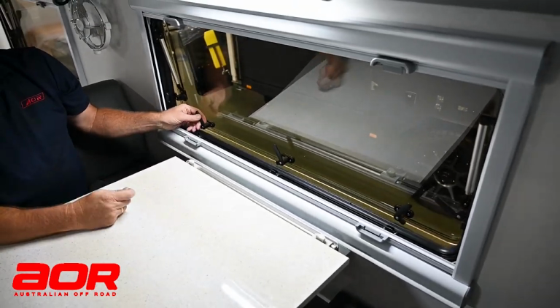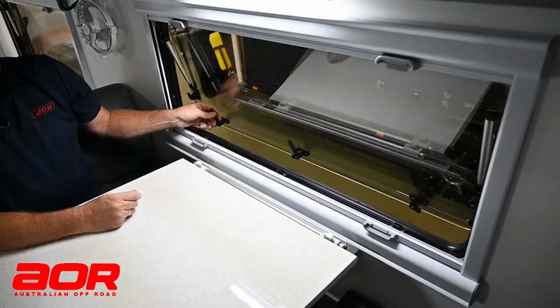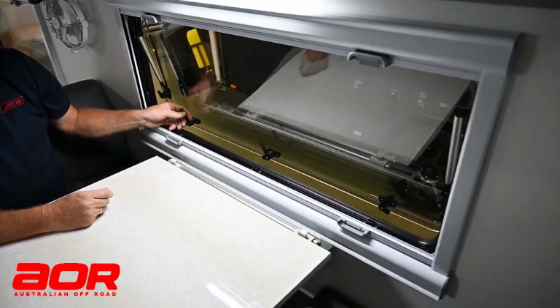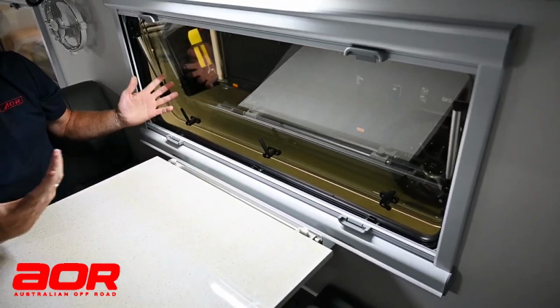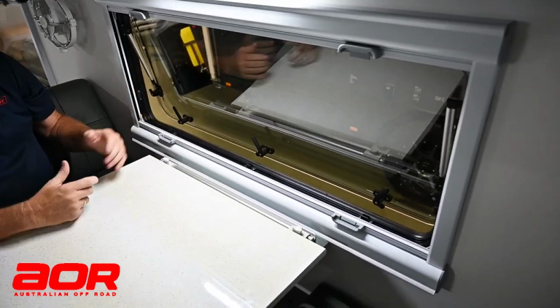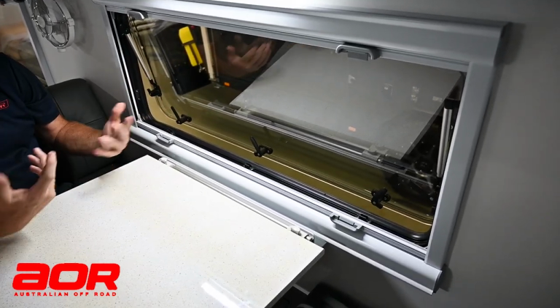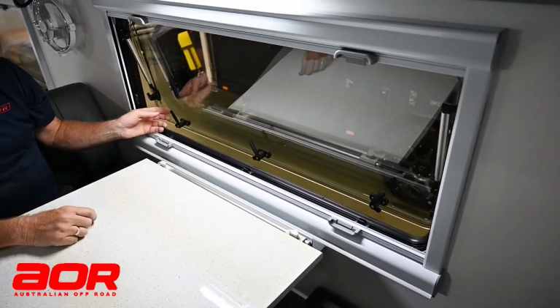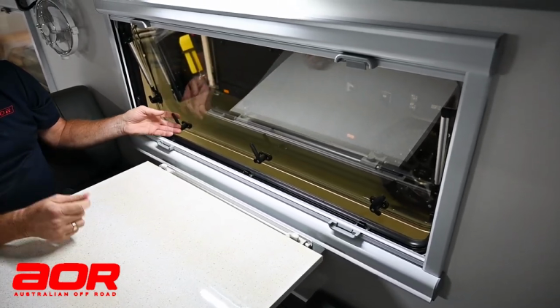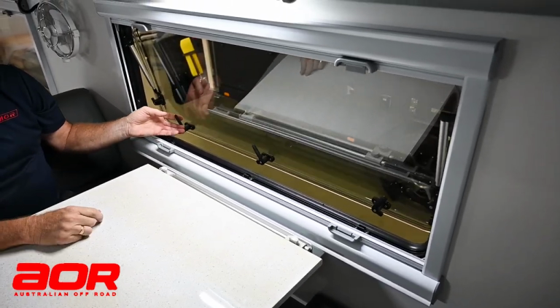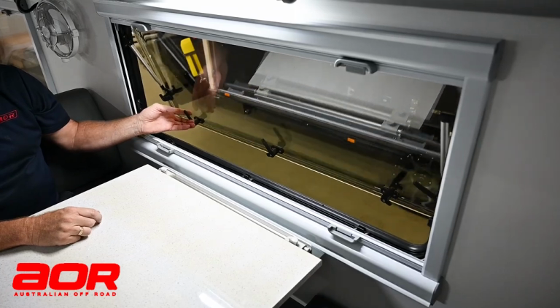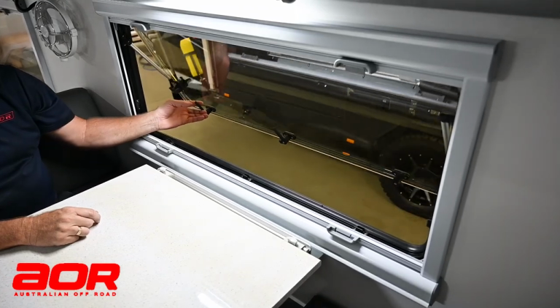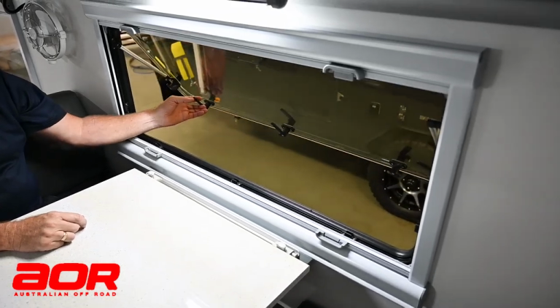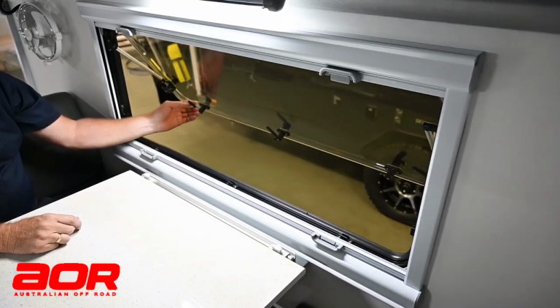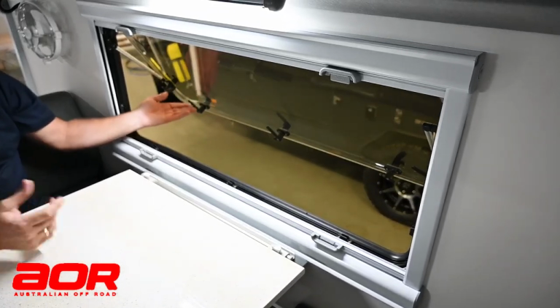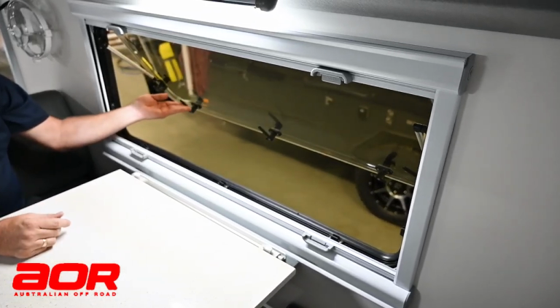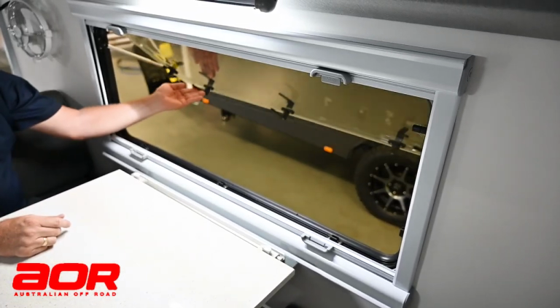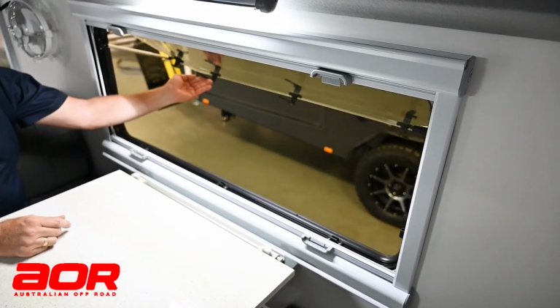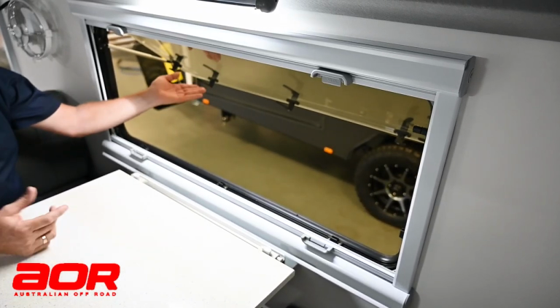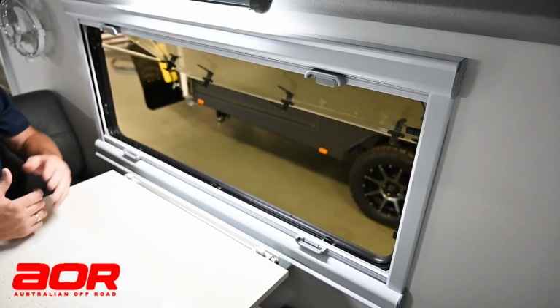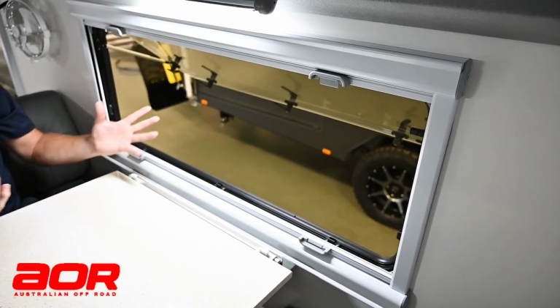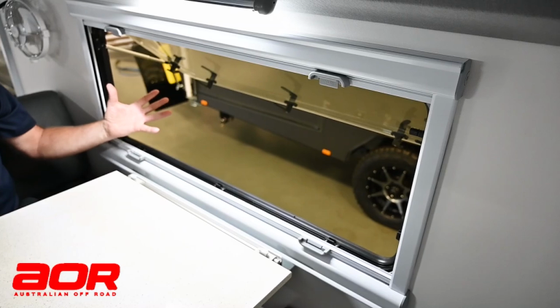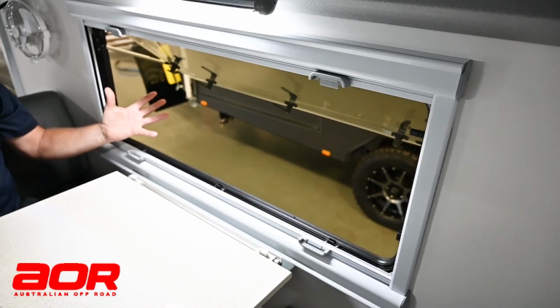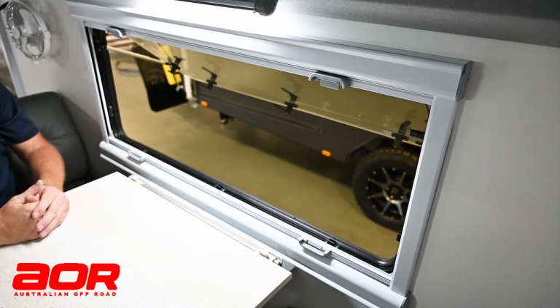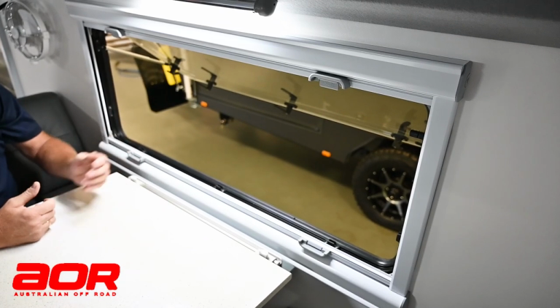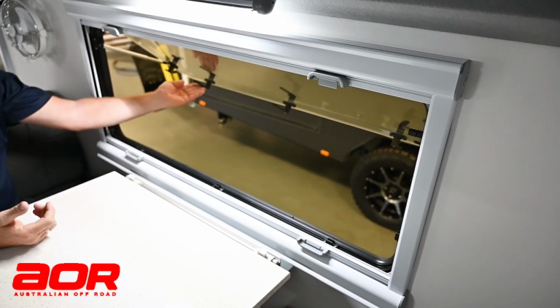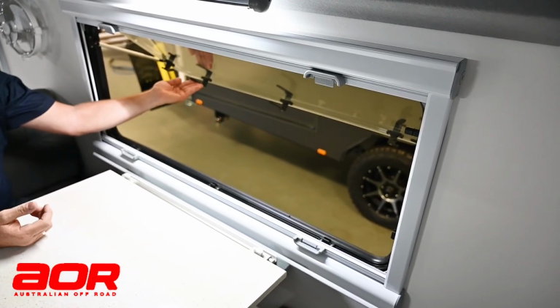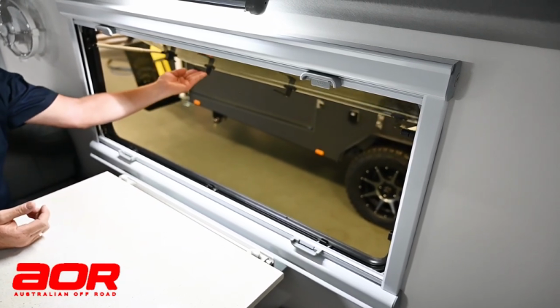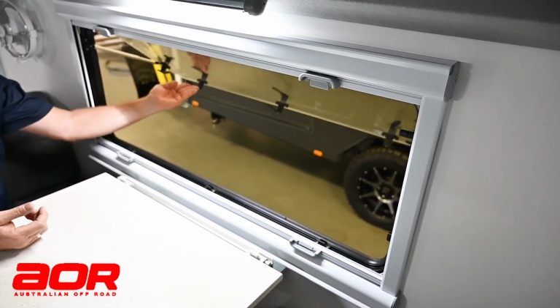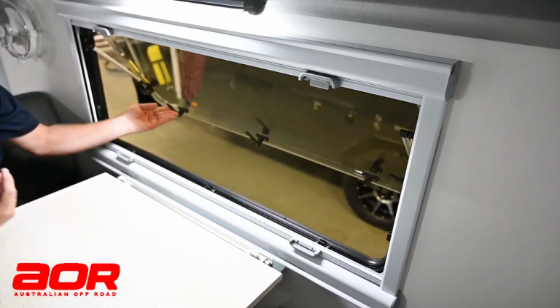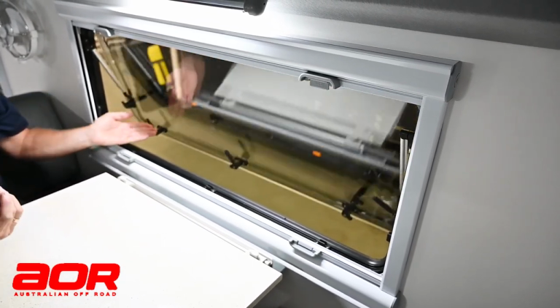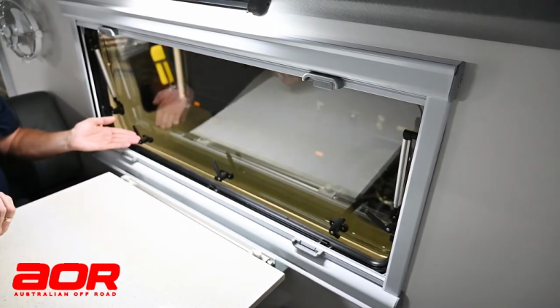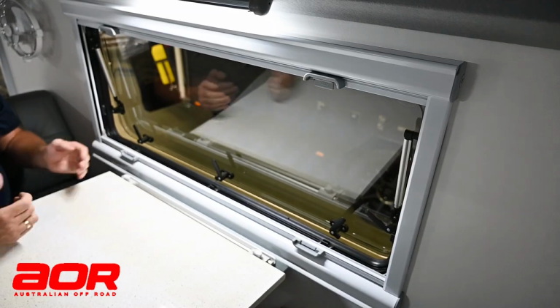The window opens in three stages — you'll hear a click at each point, so it clicks once, then there's the second one, and then we open it to the third. There's quite a lot of room there for ventilation. At any point I can just lift it up past those clicks and bring it back in.